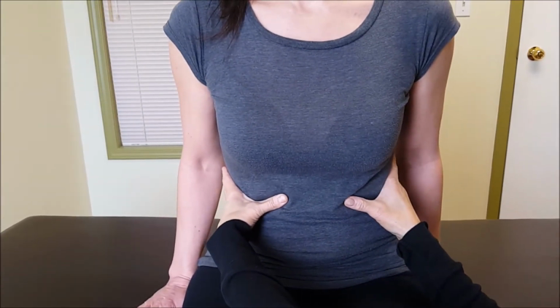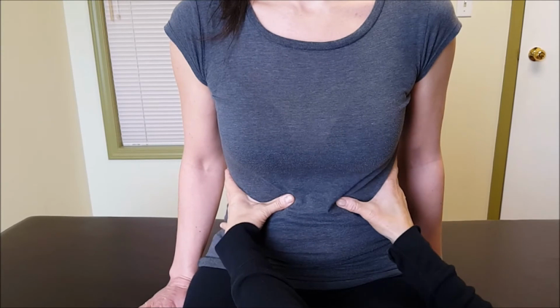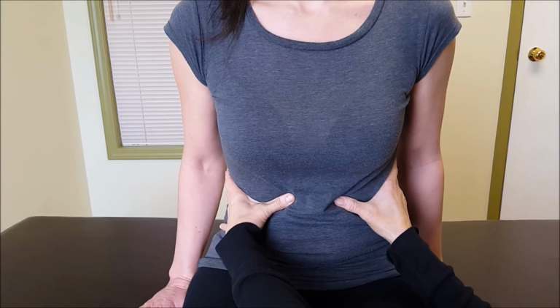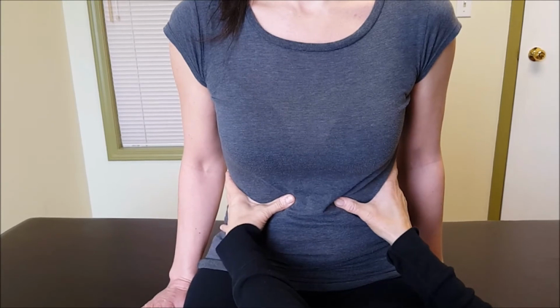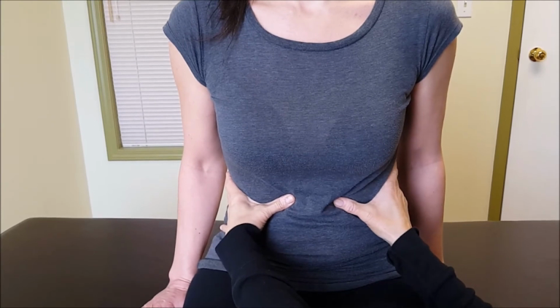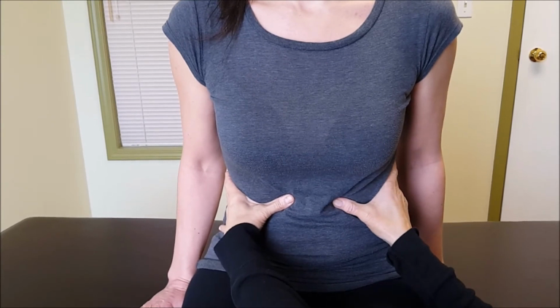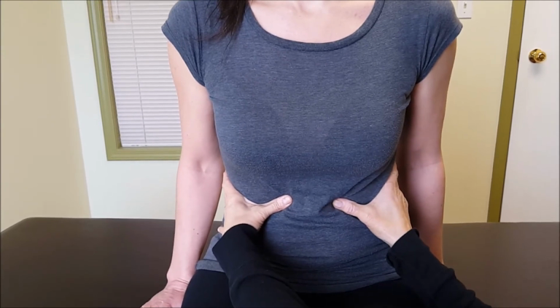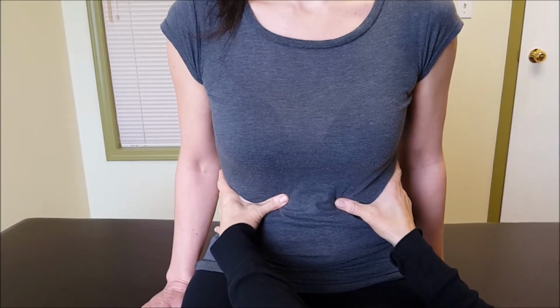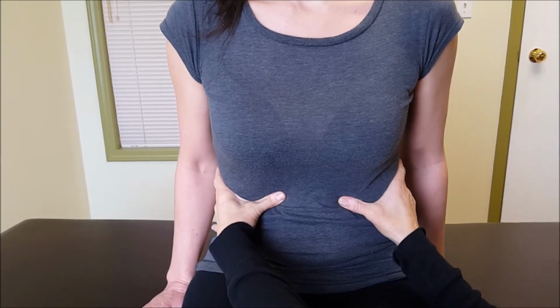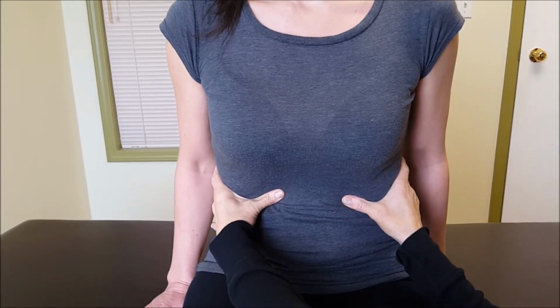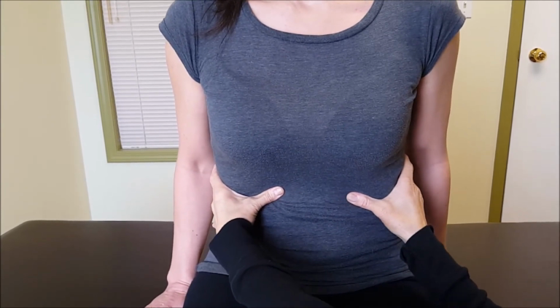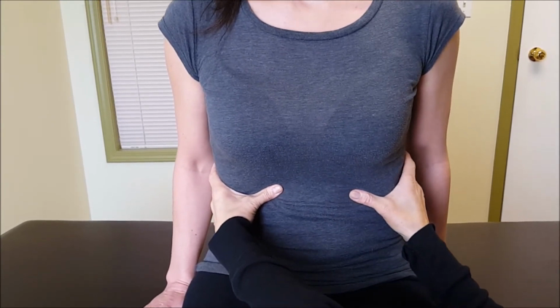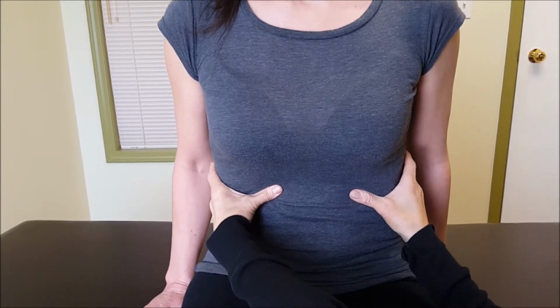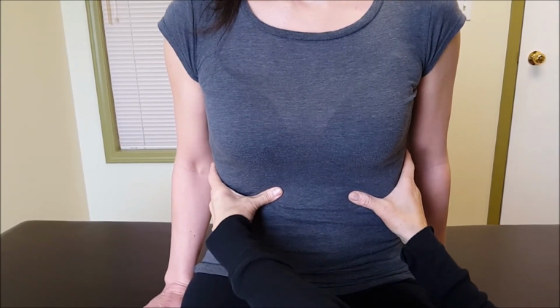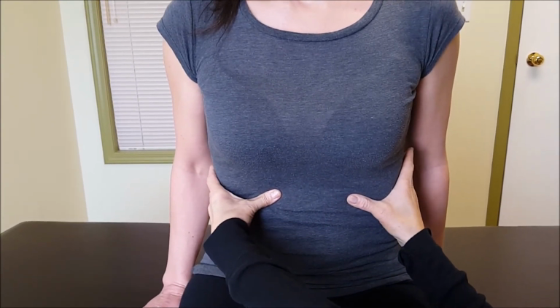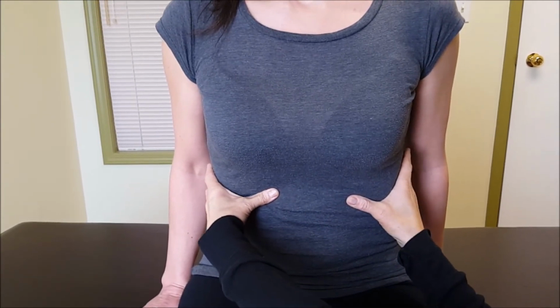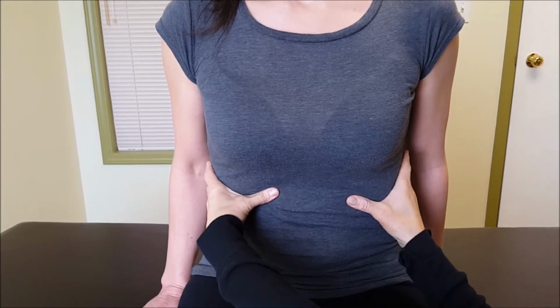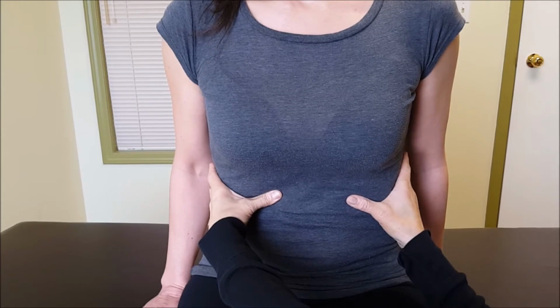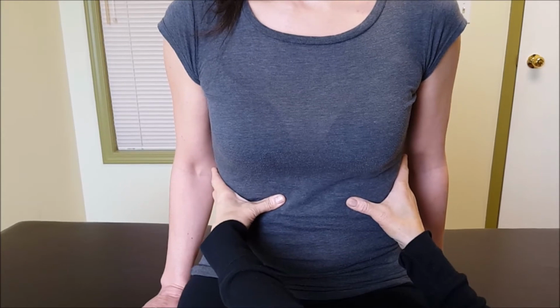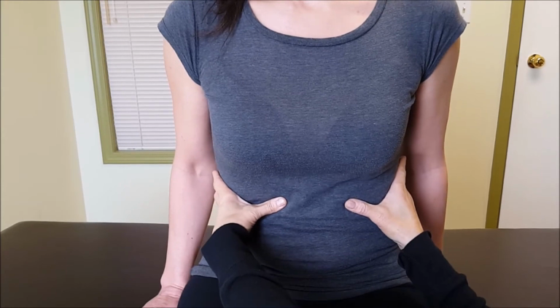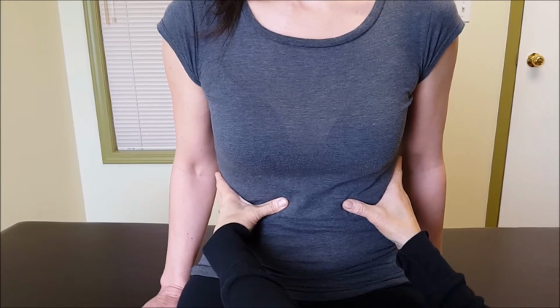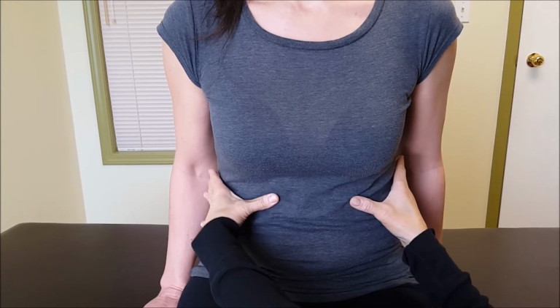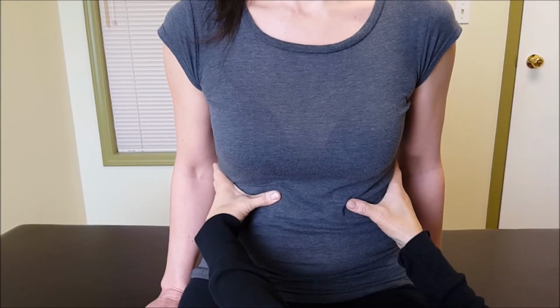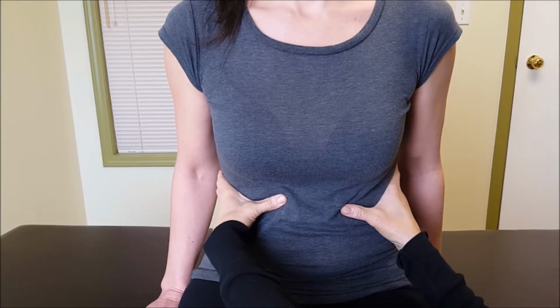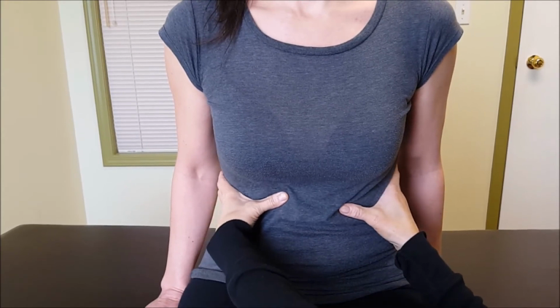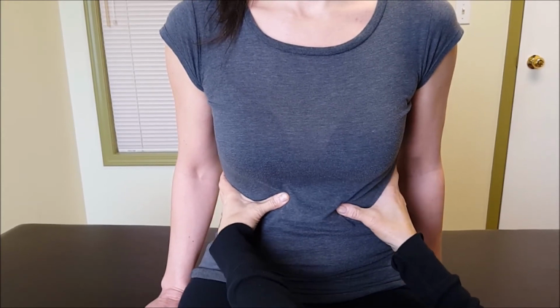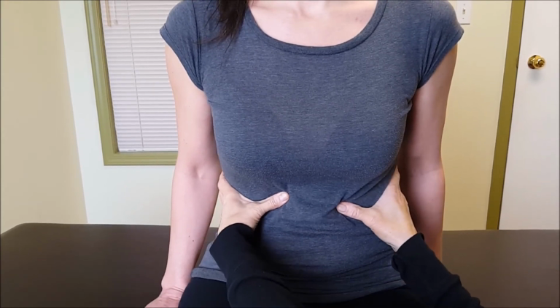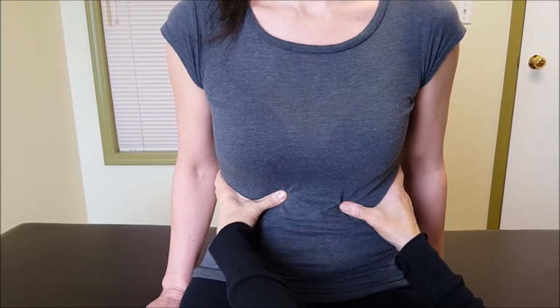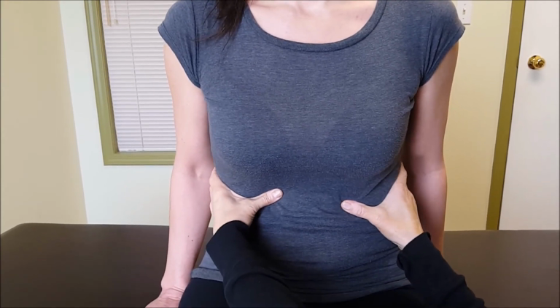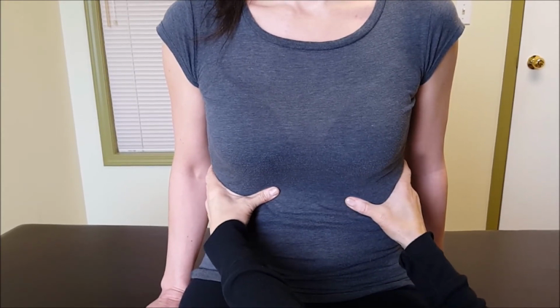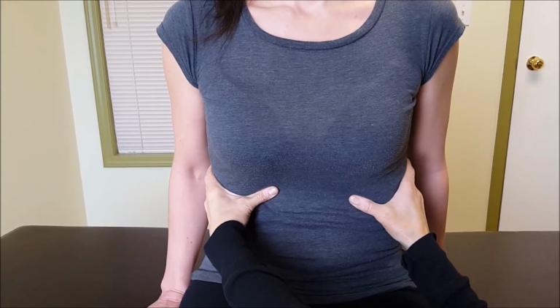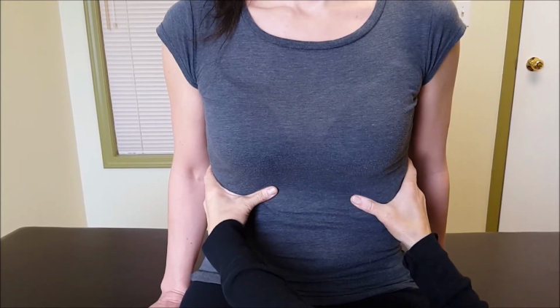Even though we definitely want air to come into the chest and the belly is moving — everything is moving — I just want to target the ribs more at first for this purpose.